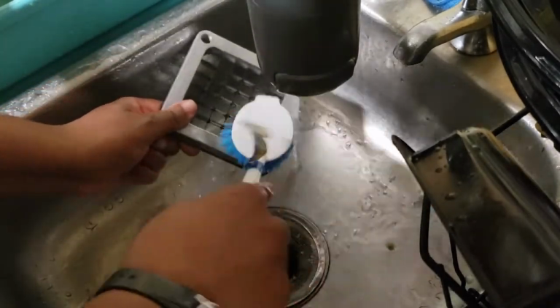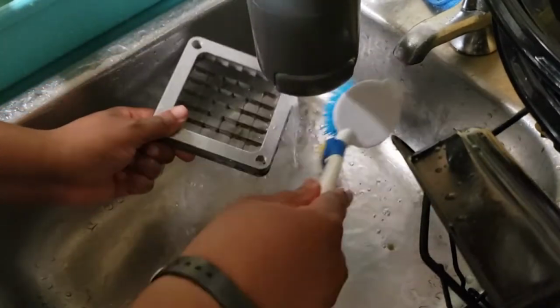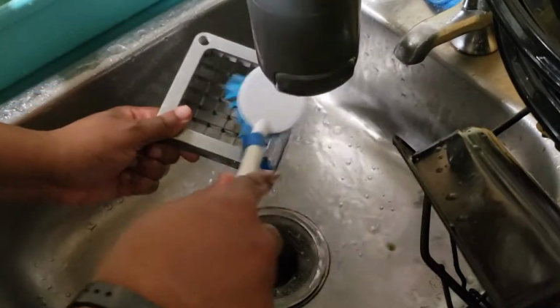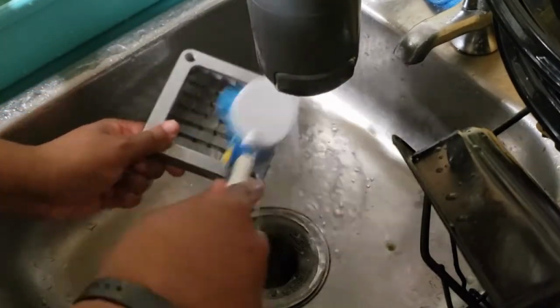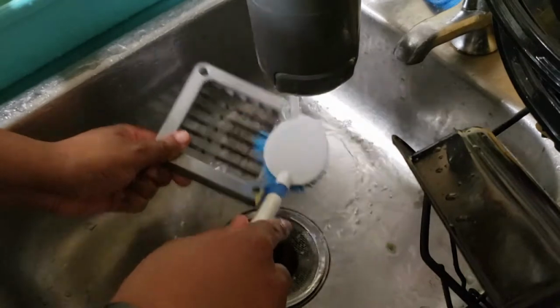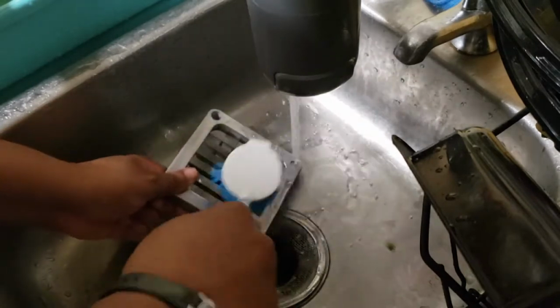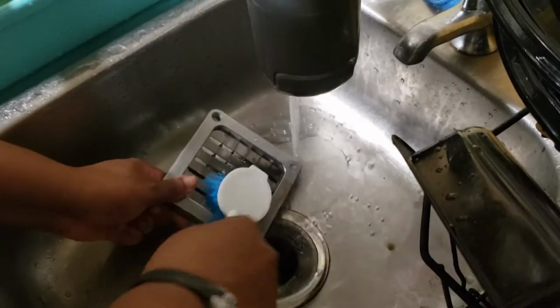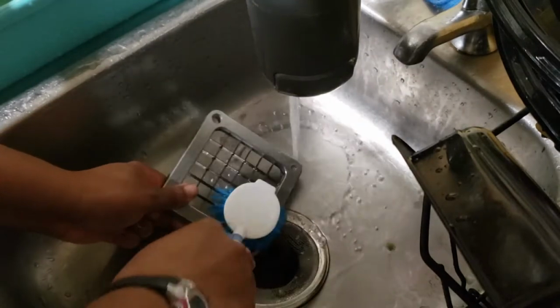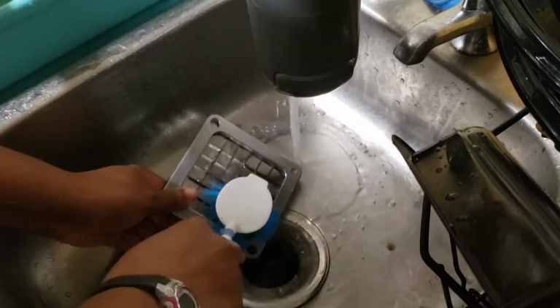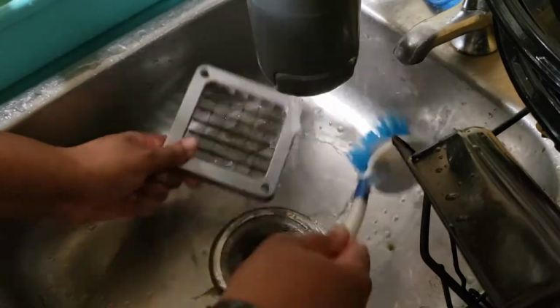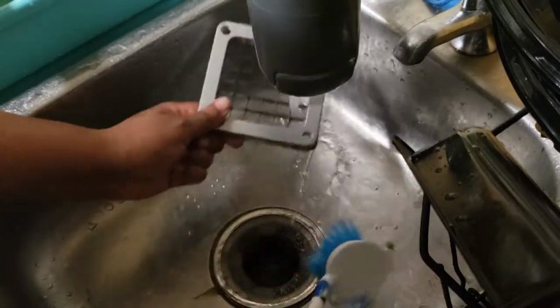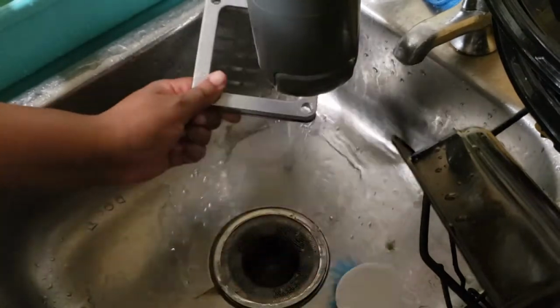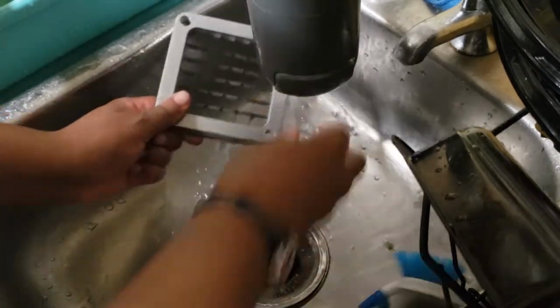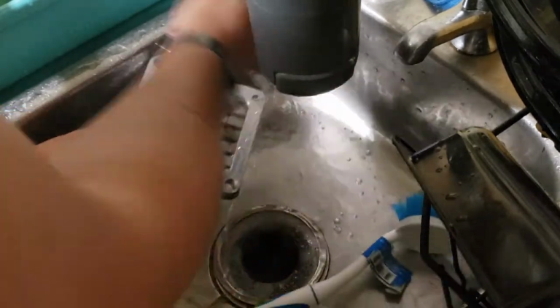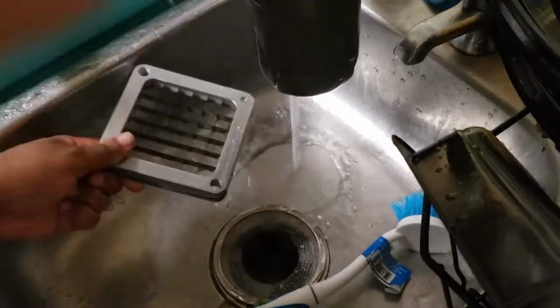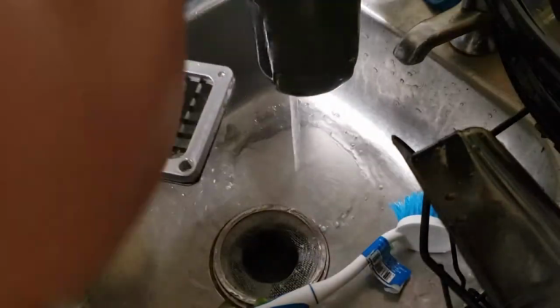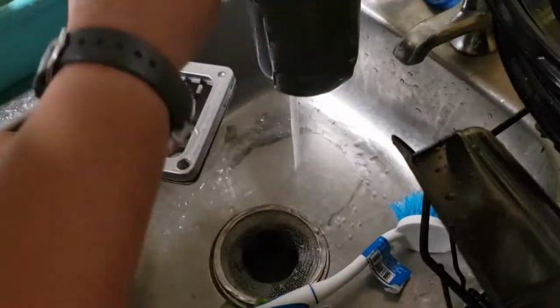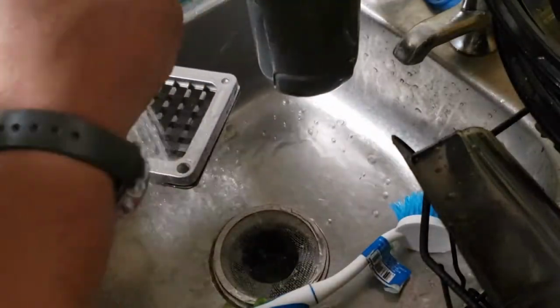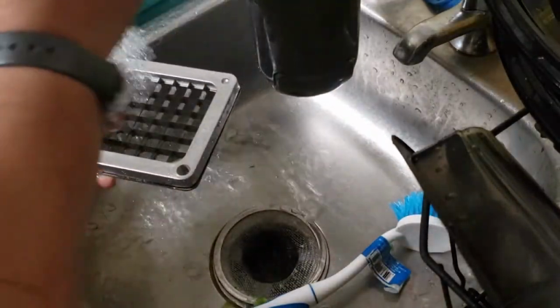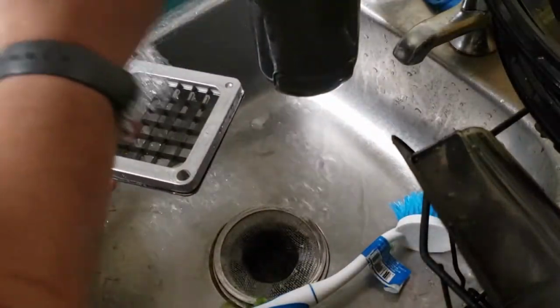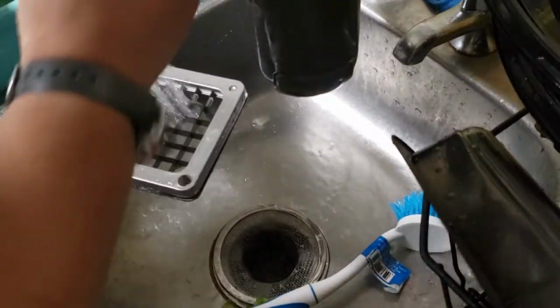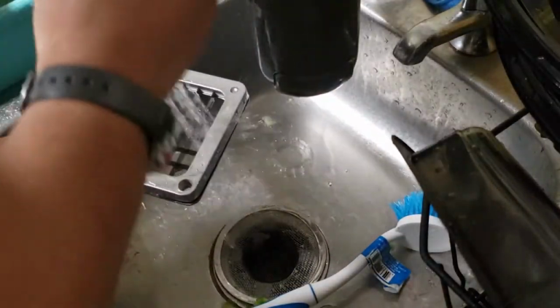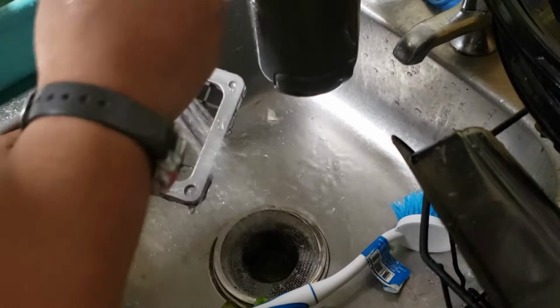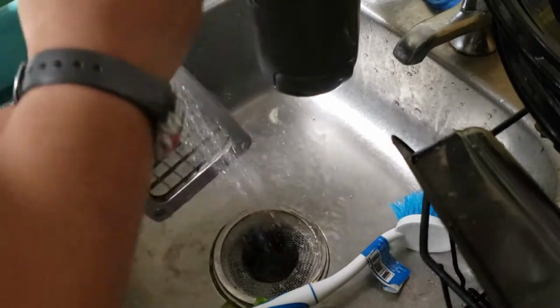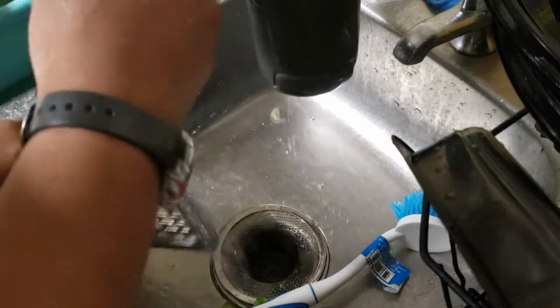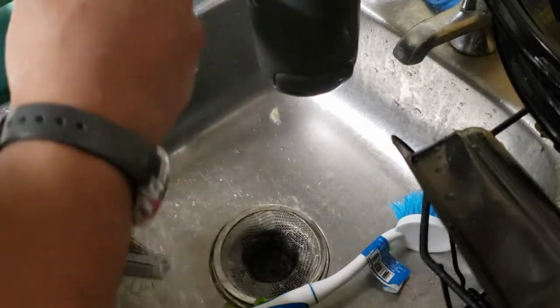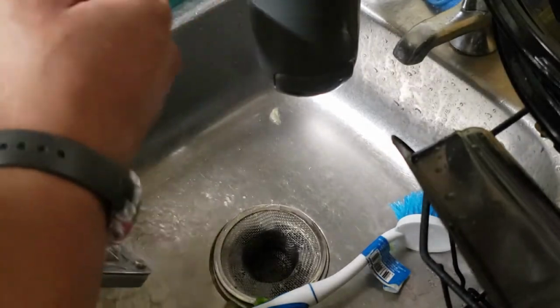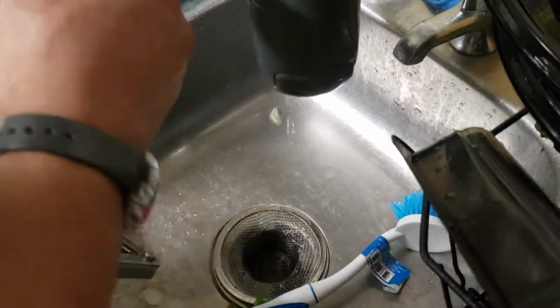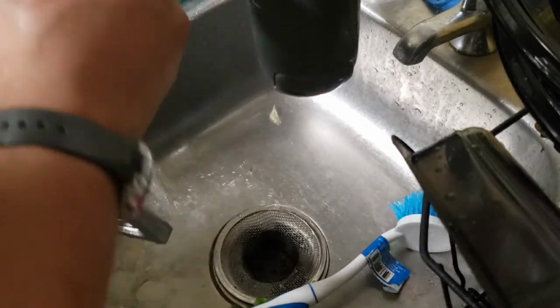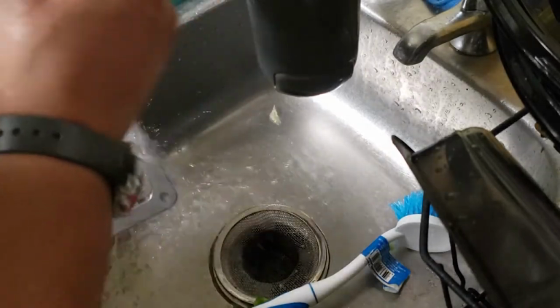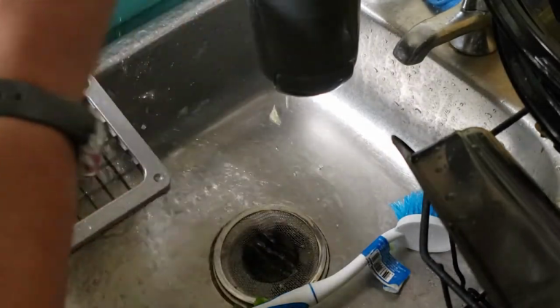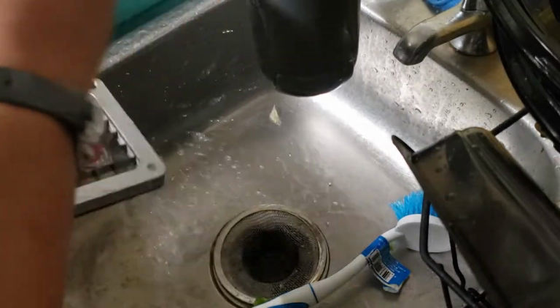That's done. Oh, we got a straggler right here, let me get it. Push it on through — and that's the power wash. We are finished!